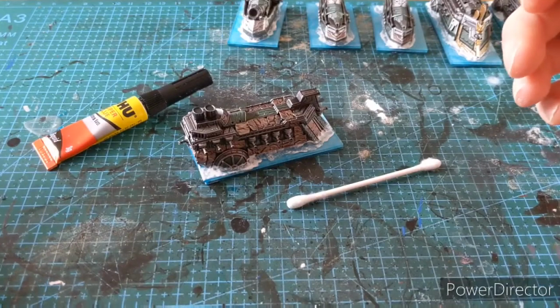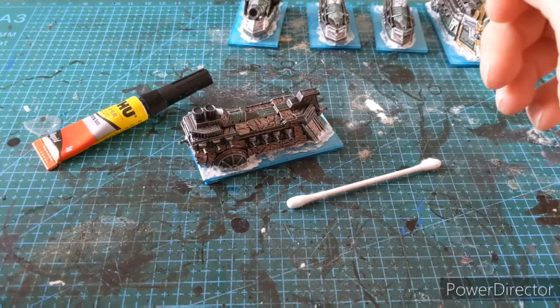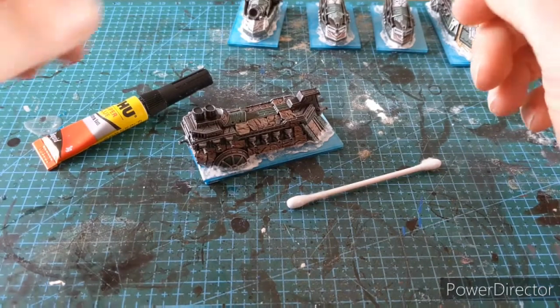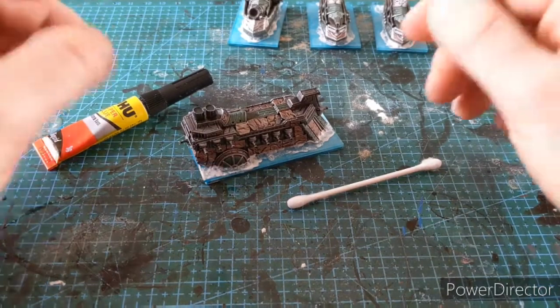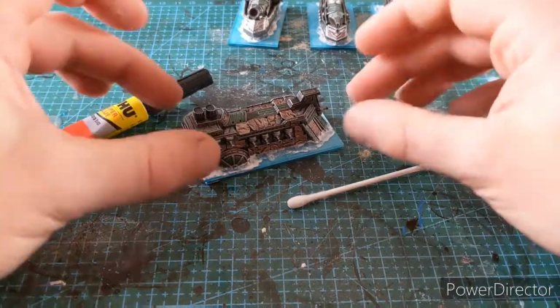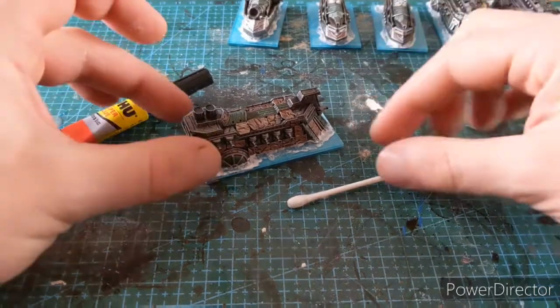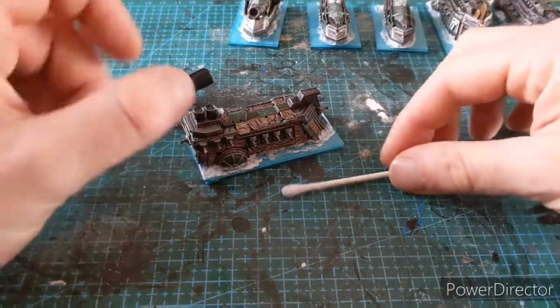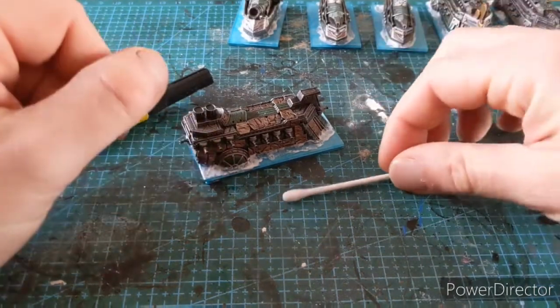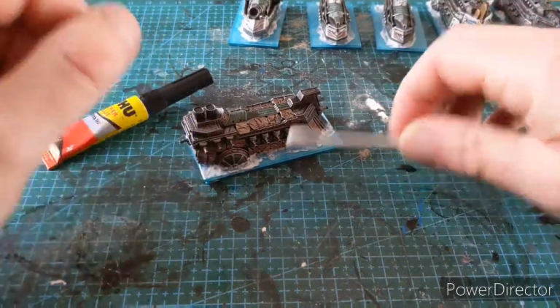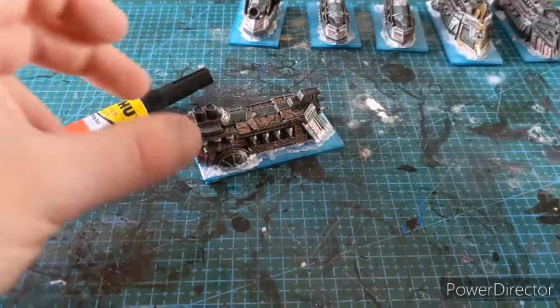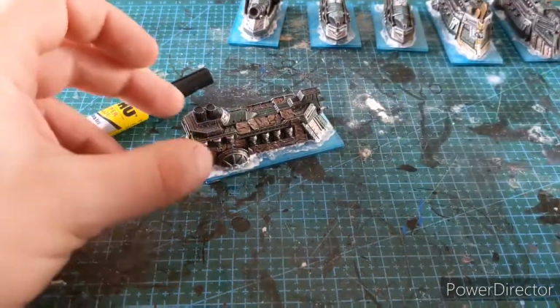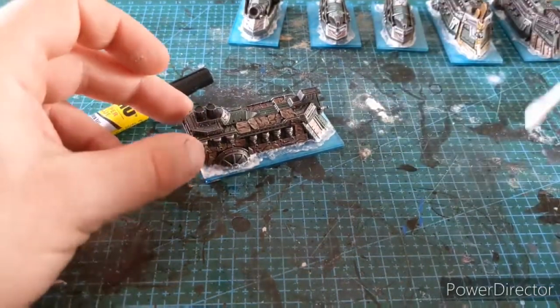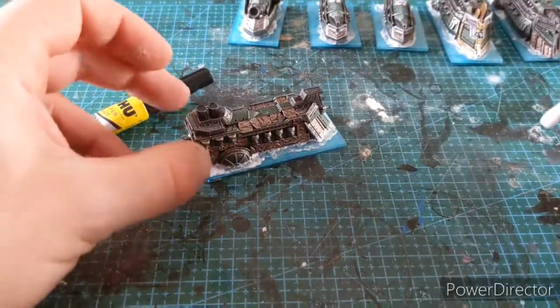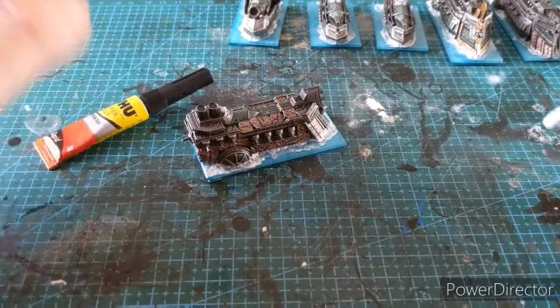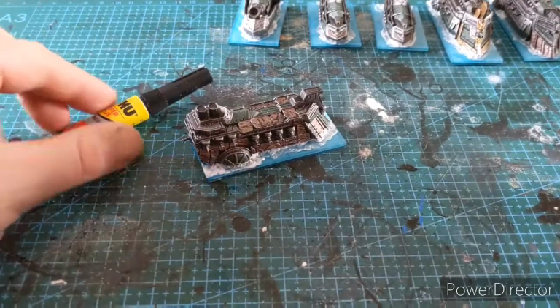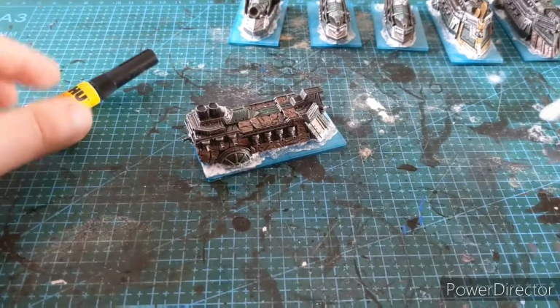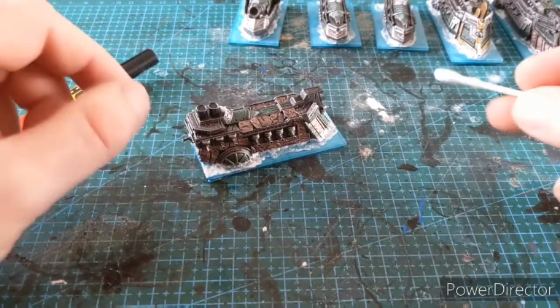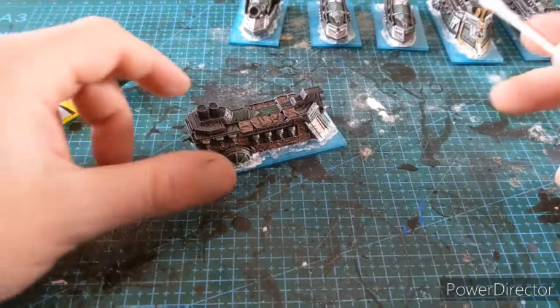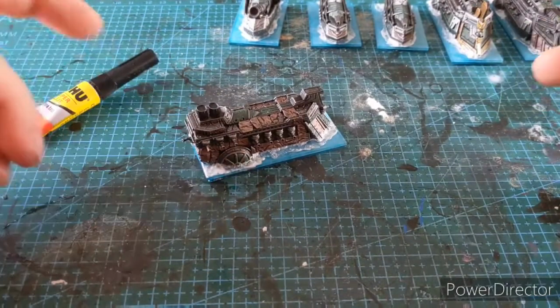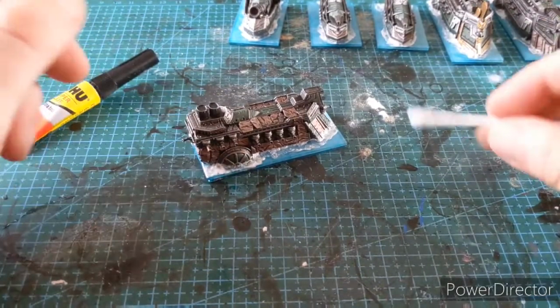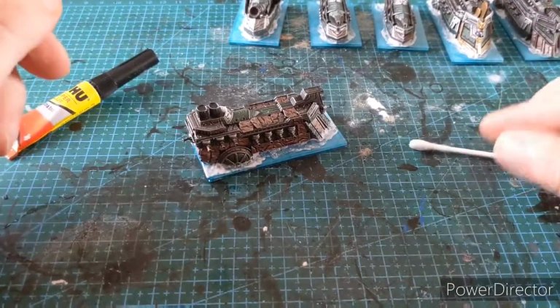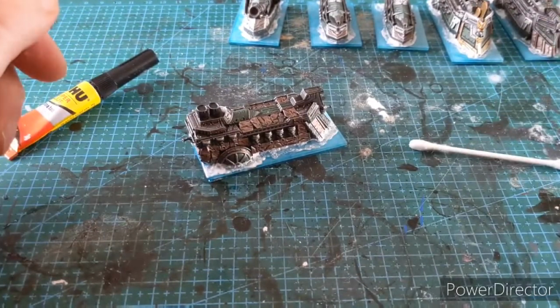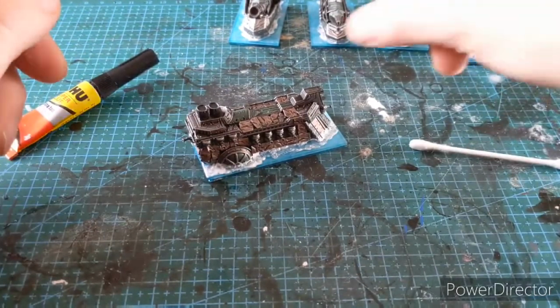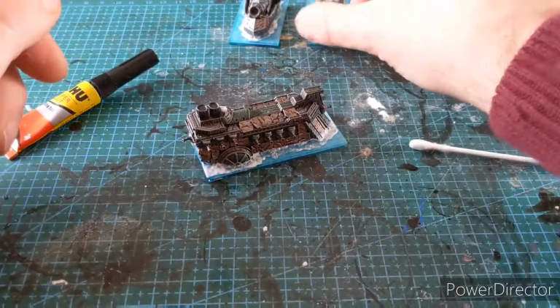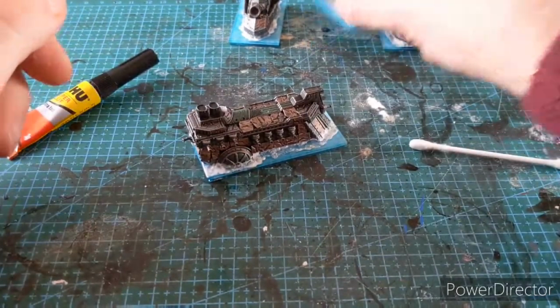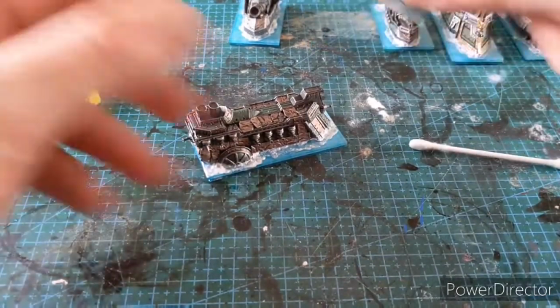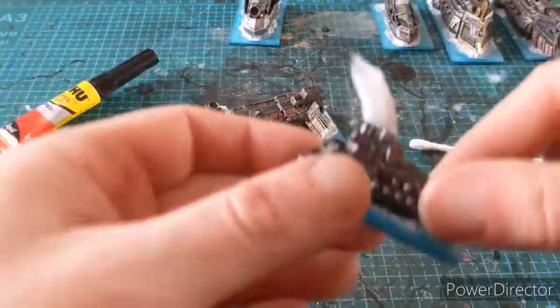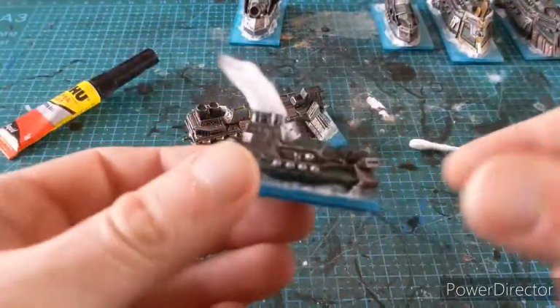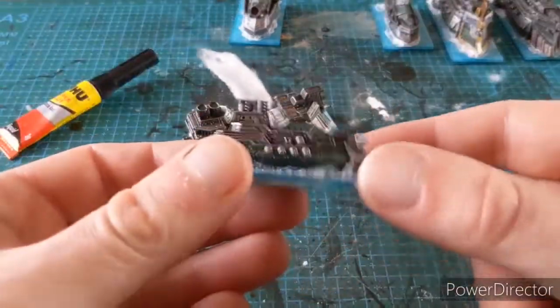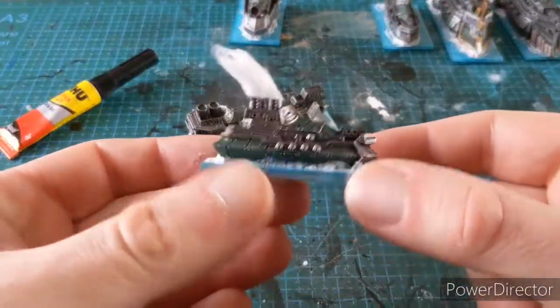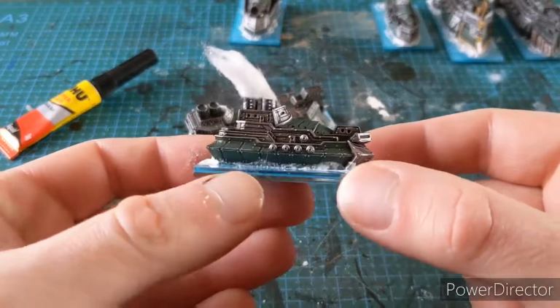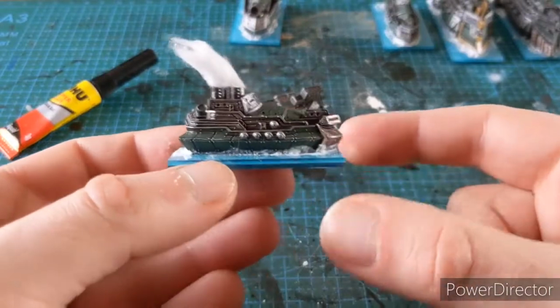Hi guys and welcome to this Bunker Hobby Tip. I've been painting up some steam ships for Kings of War Armada - the dwarves - and I thought it would be really cool if they actually looked like they were a steam ship.